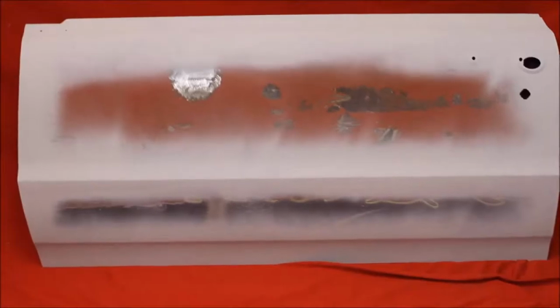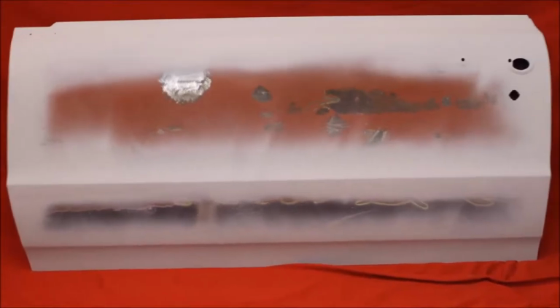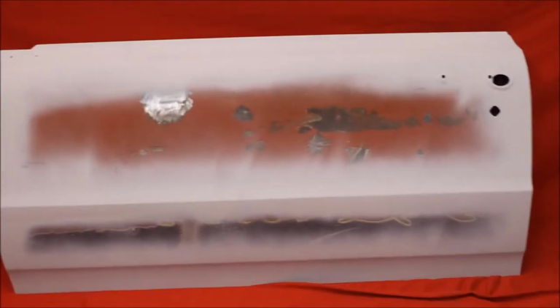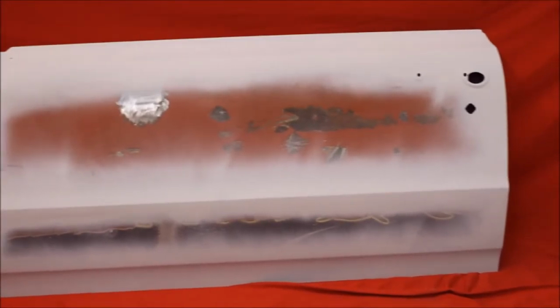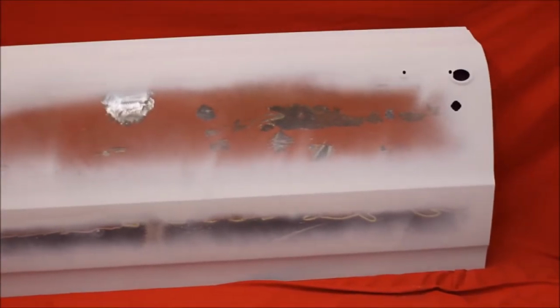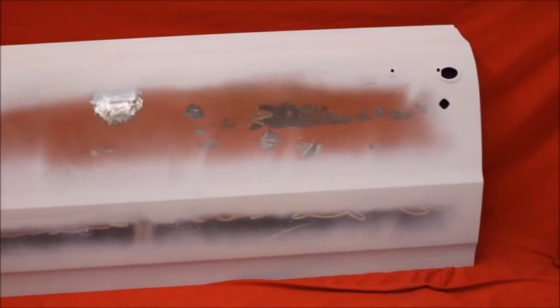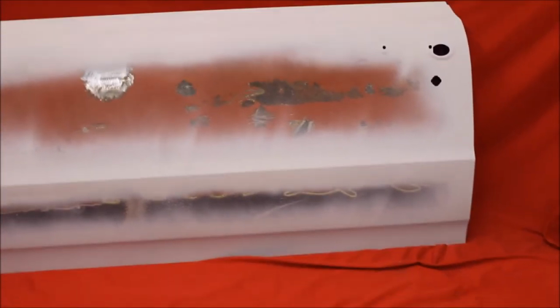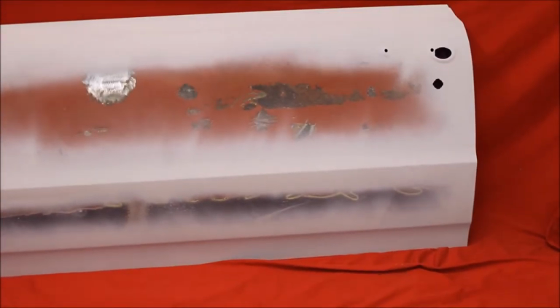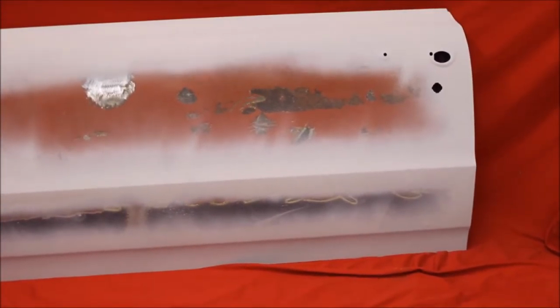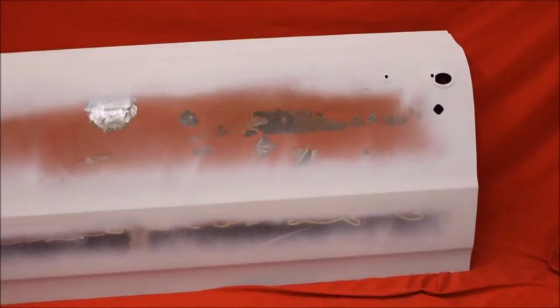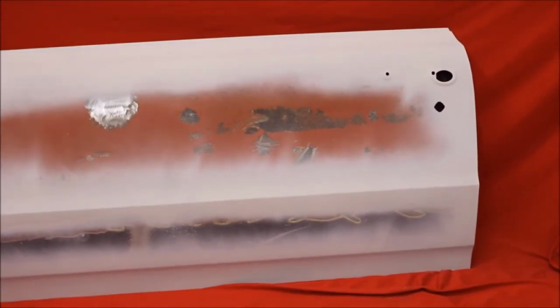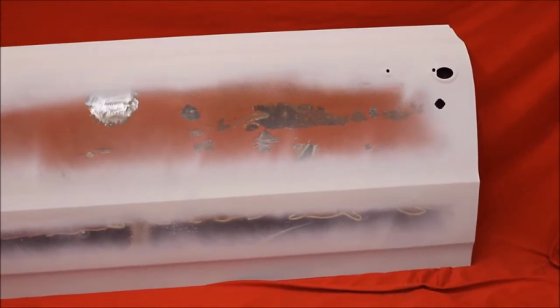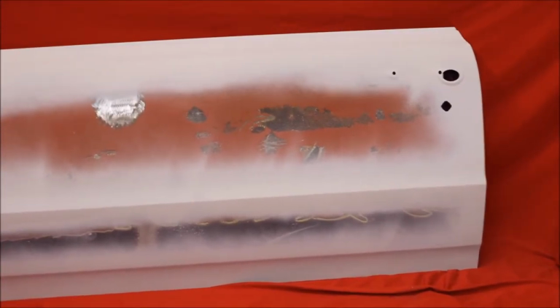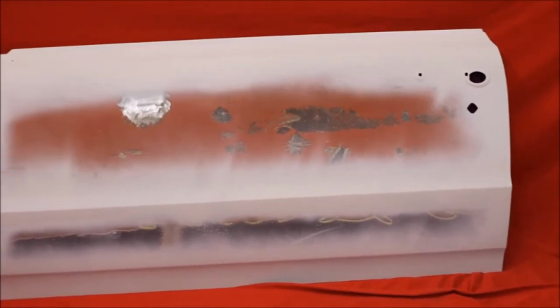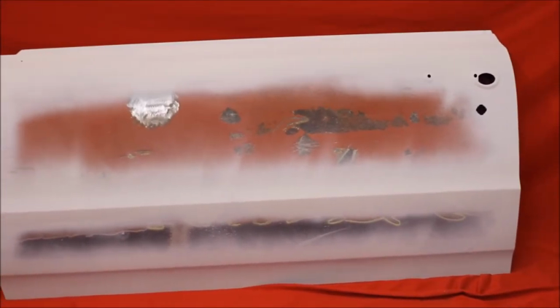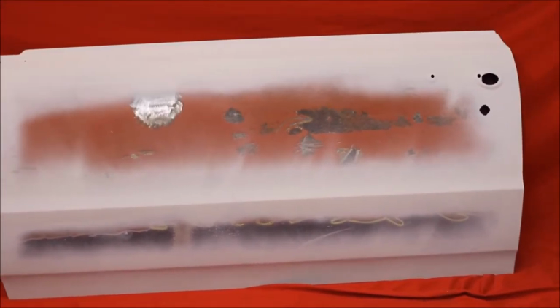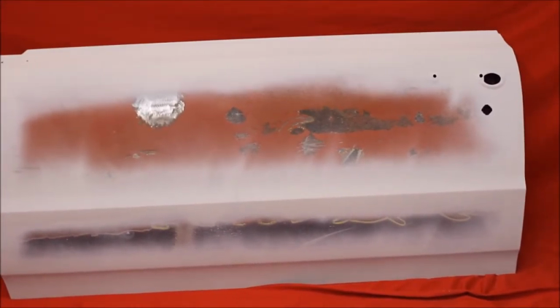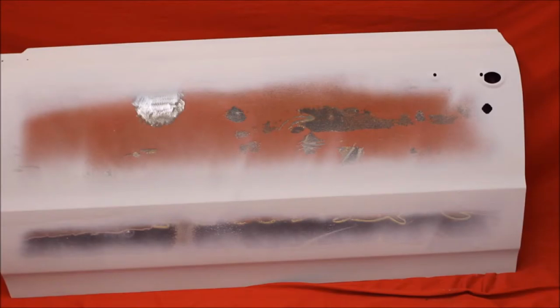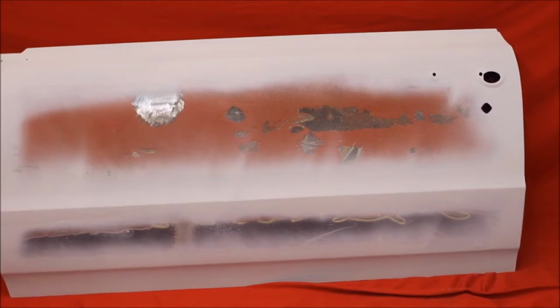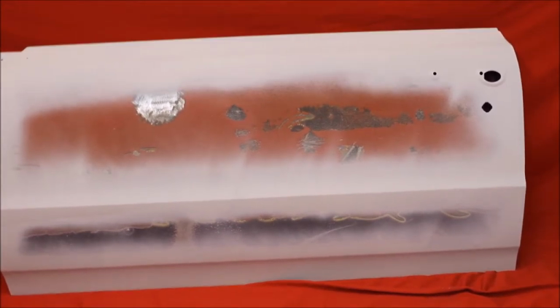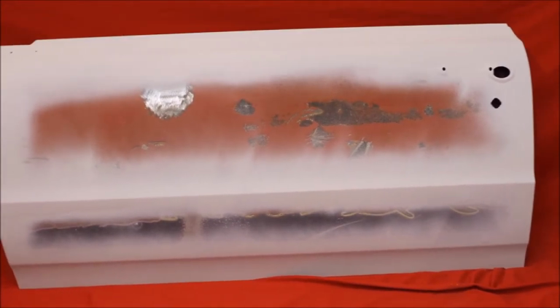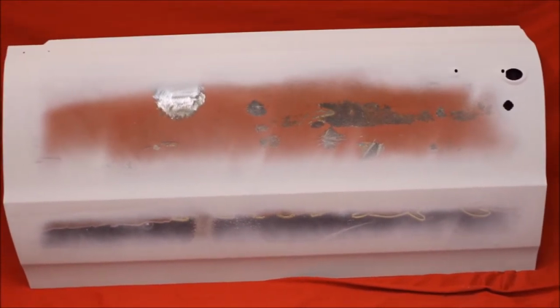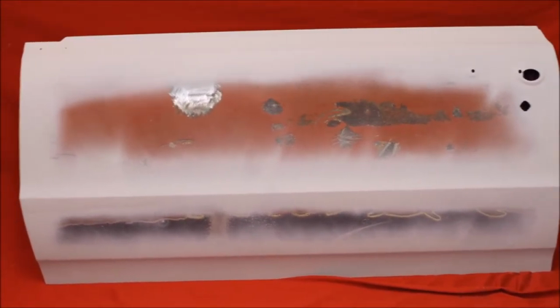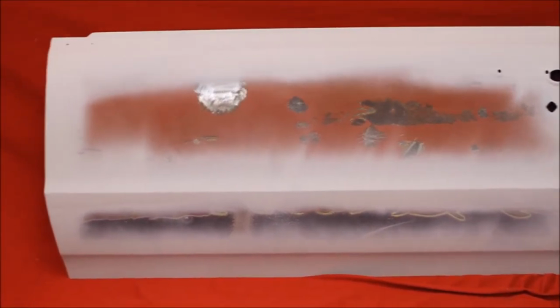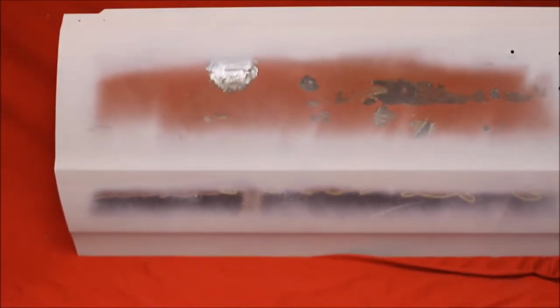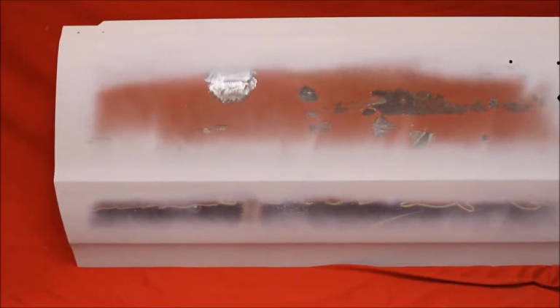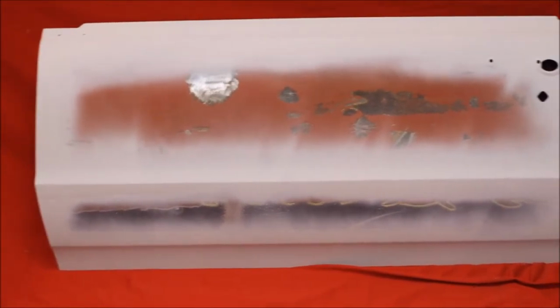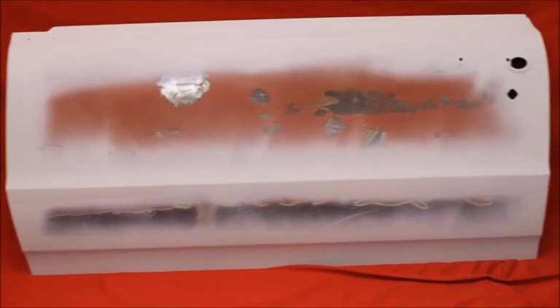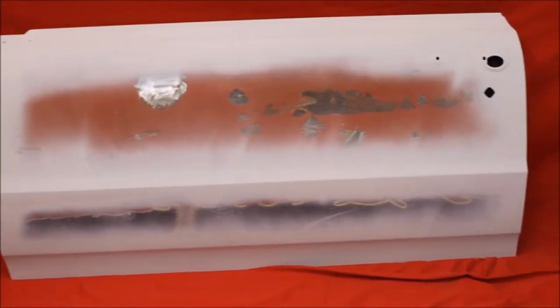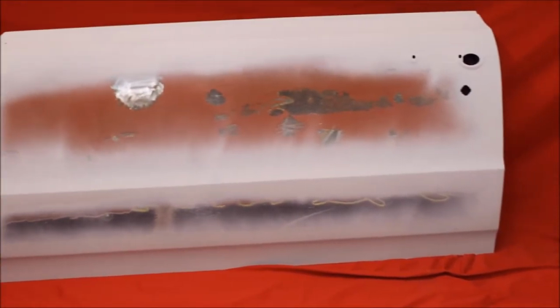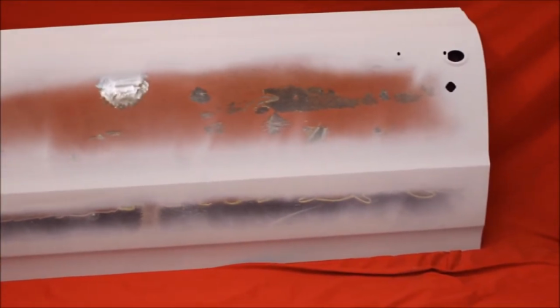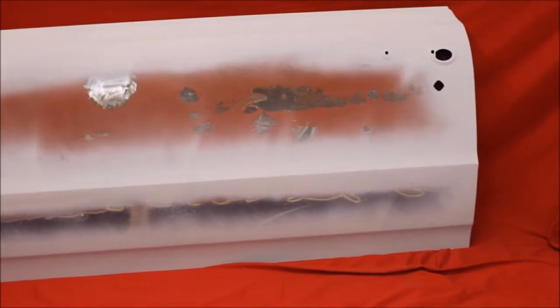No rust holes. 64.5 GTO driver's door. Had a little ding out there — we took it out. Very nice straight door. Still got some original paint on there as you can see.